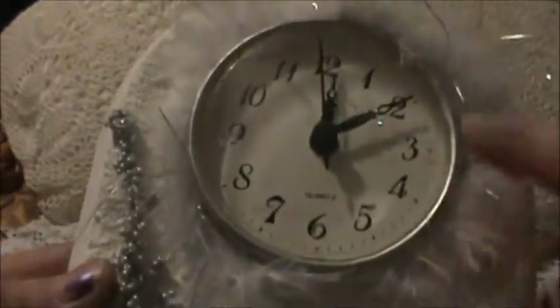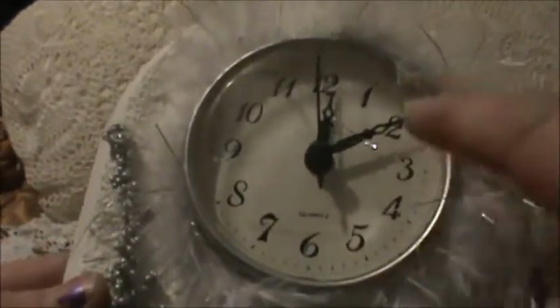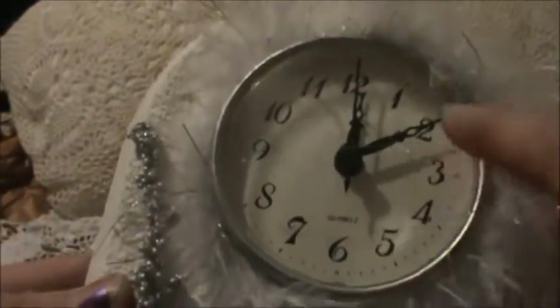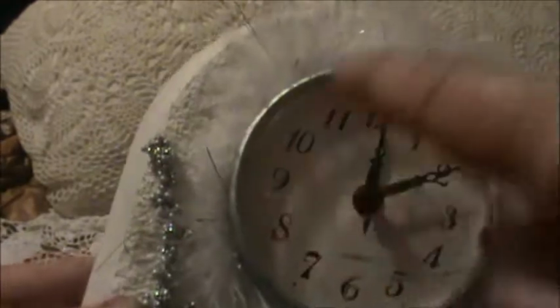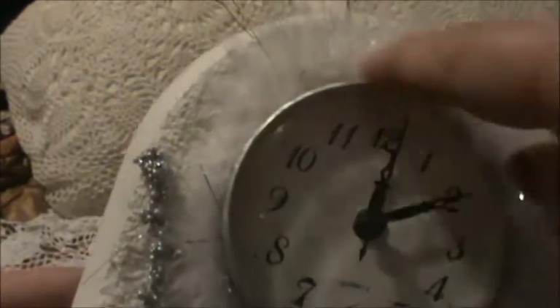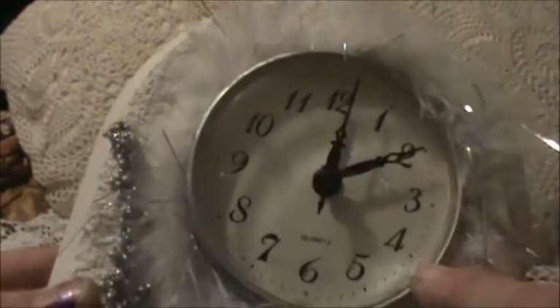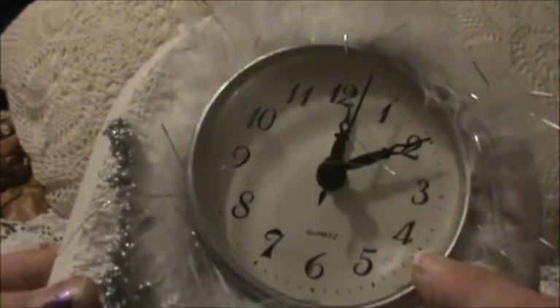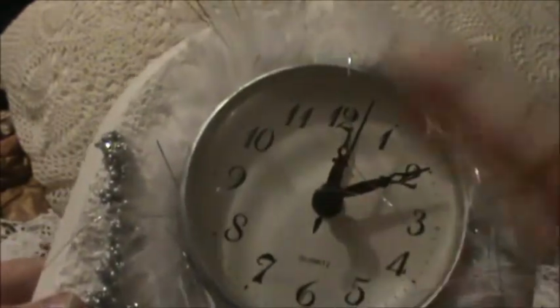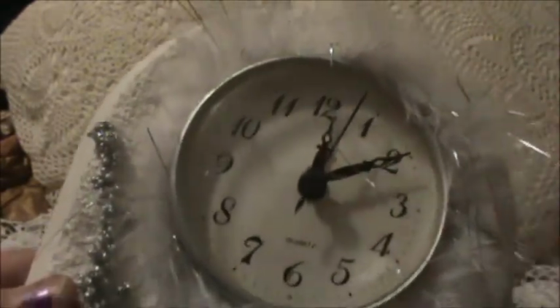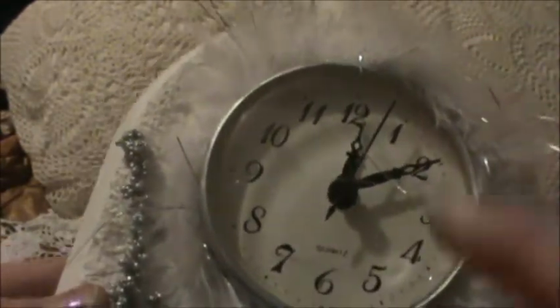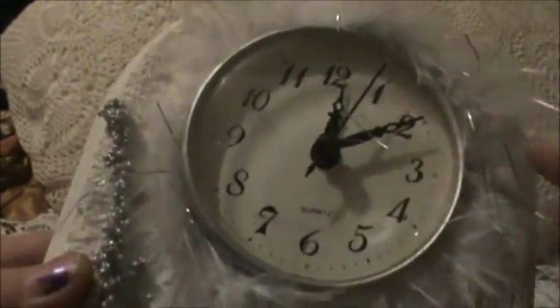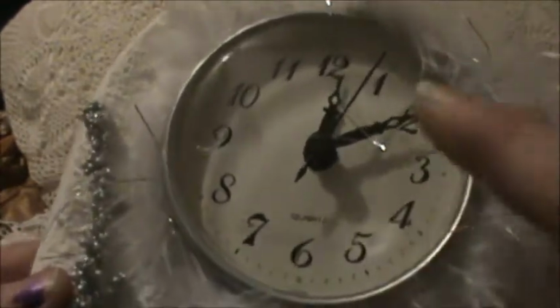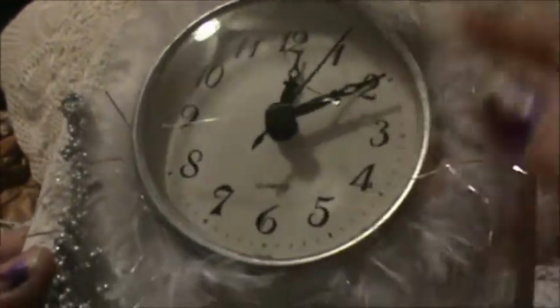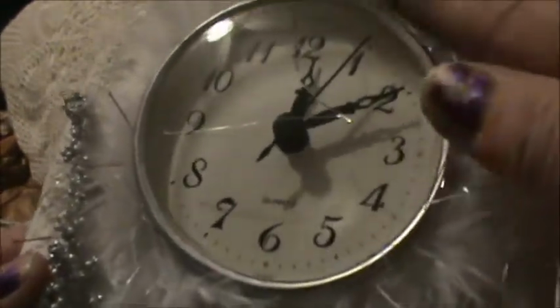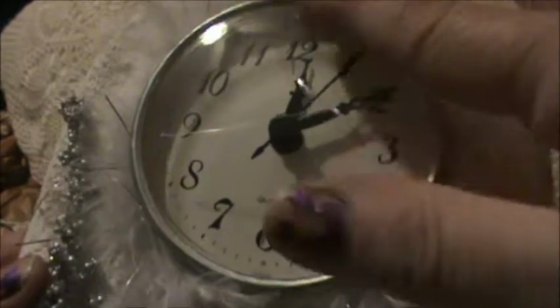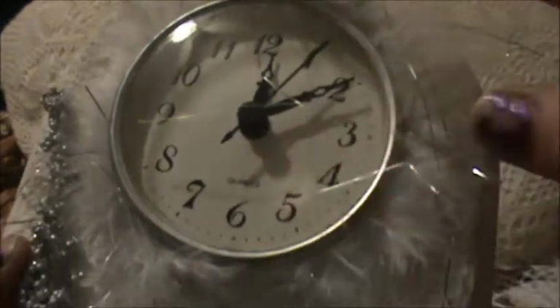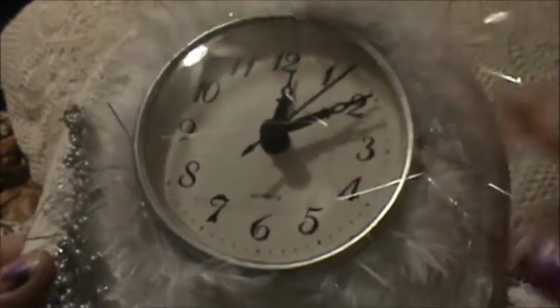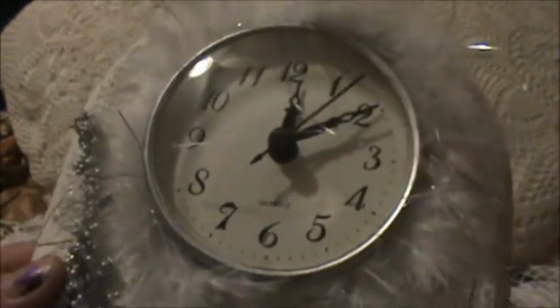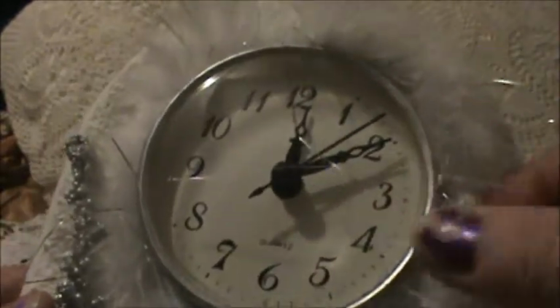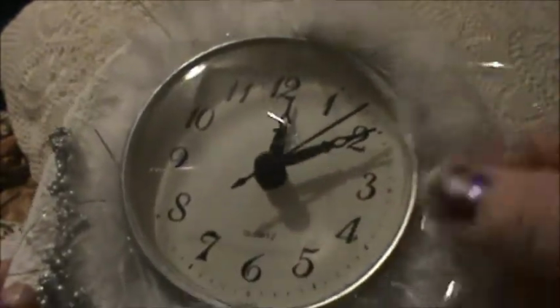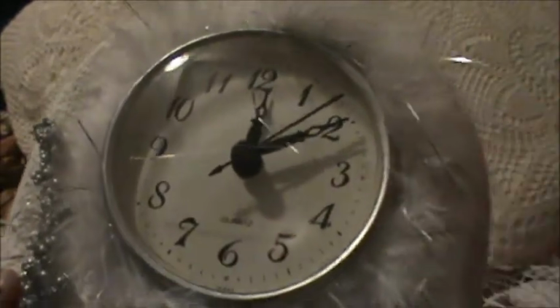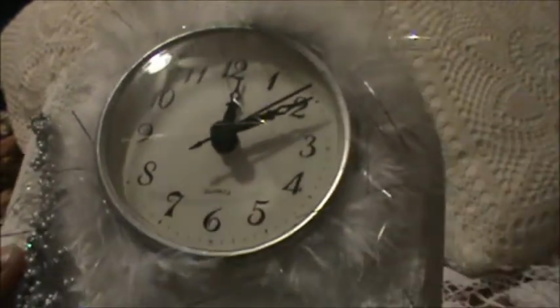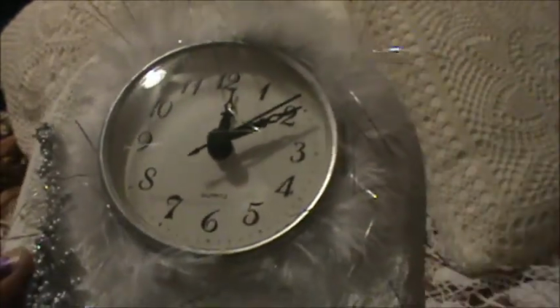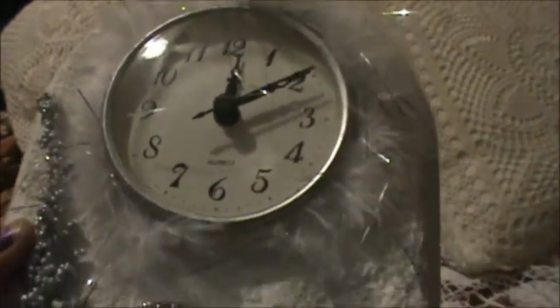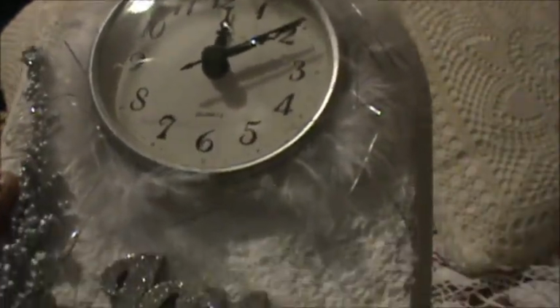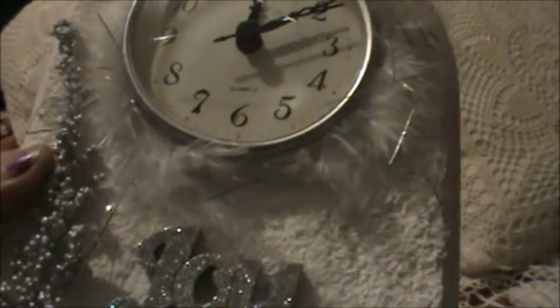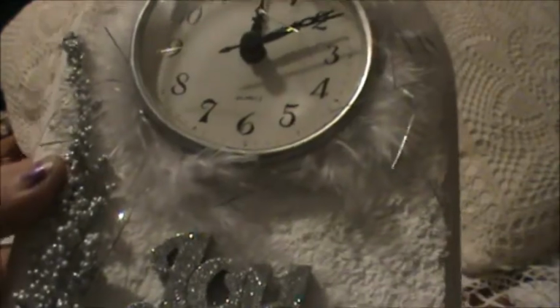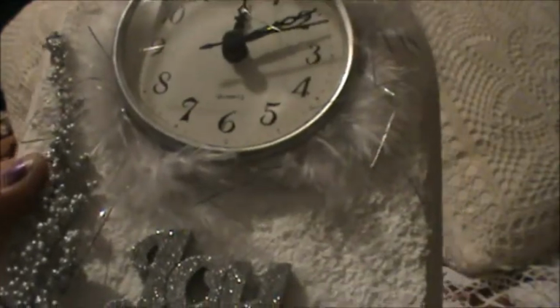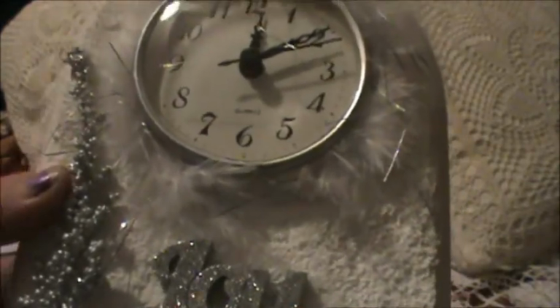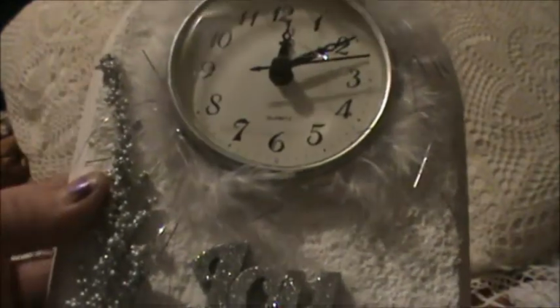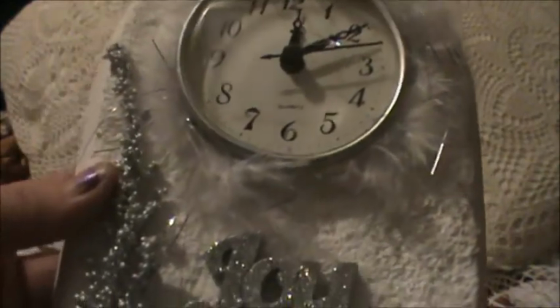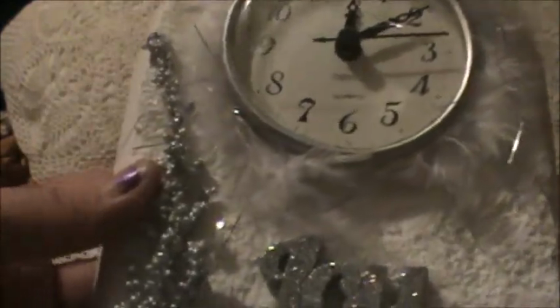Before I popped the clock back in, the rim was gold and I used some Rub and Buff around it to make it silver. And this is a little piece of boa trim that came off an organza bag that I had, so I used that.